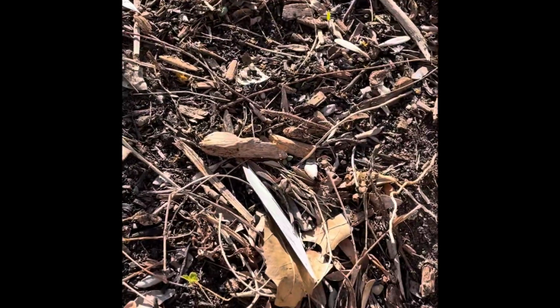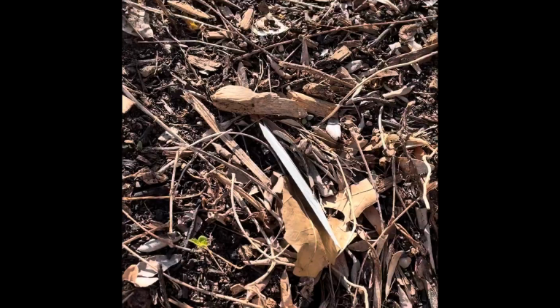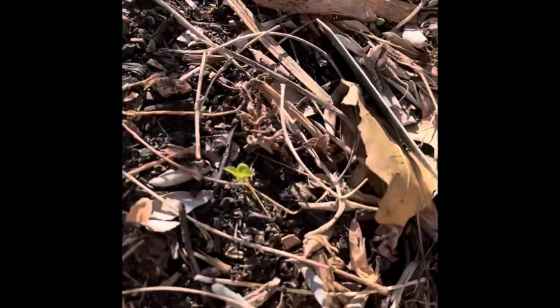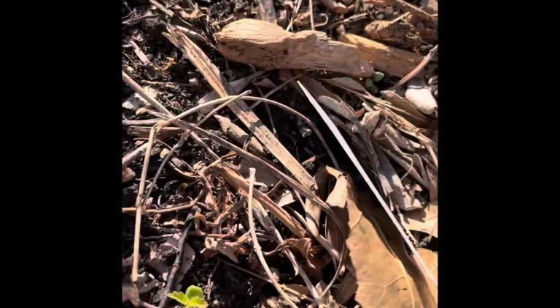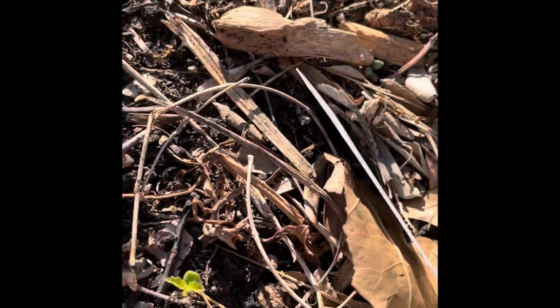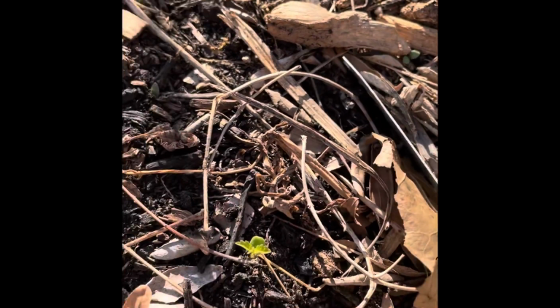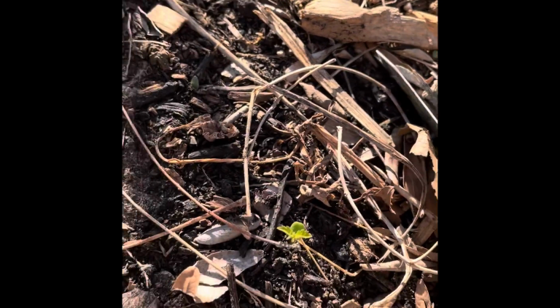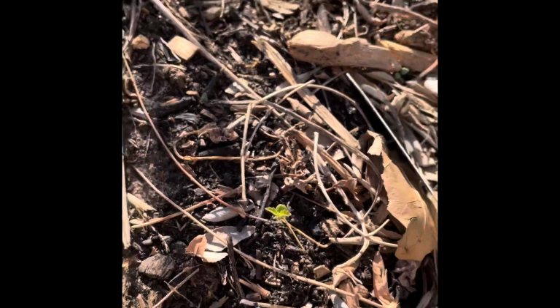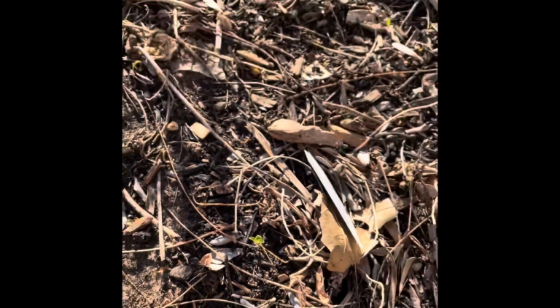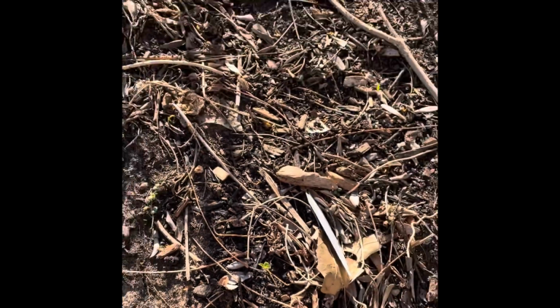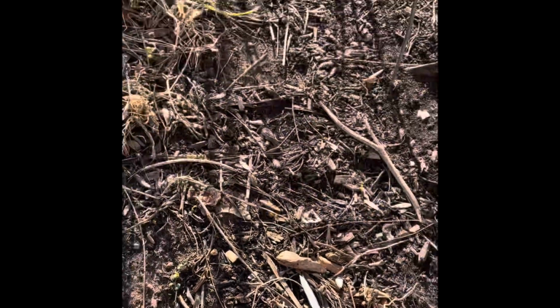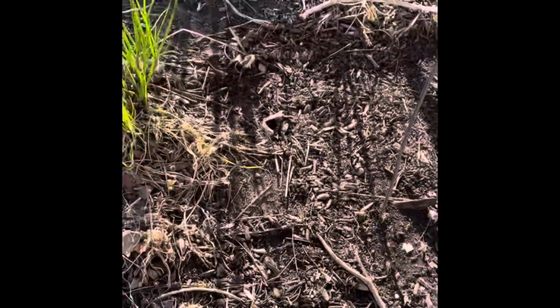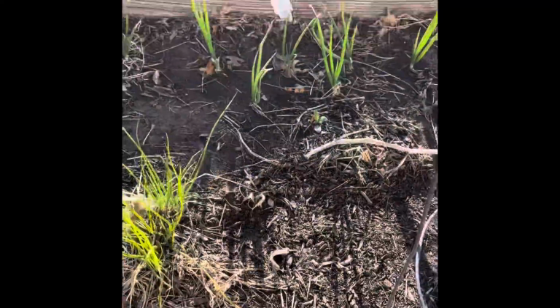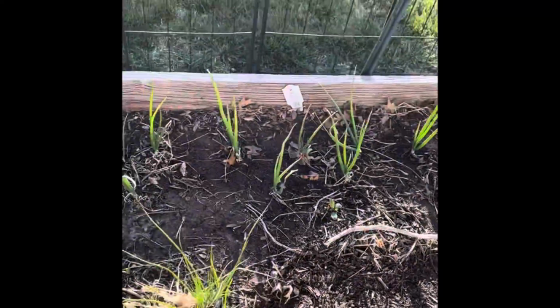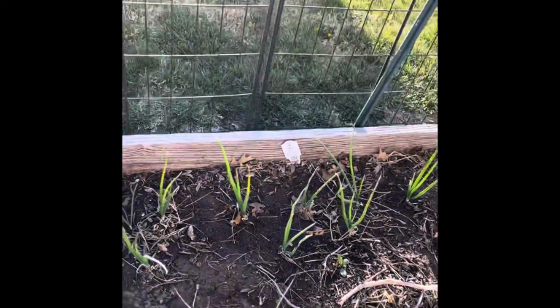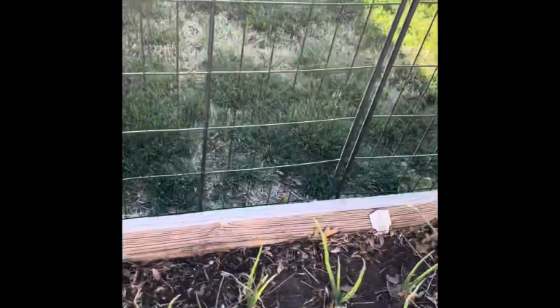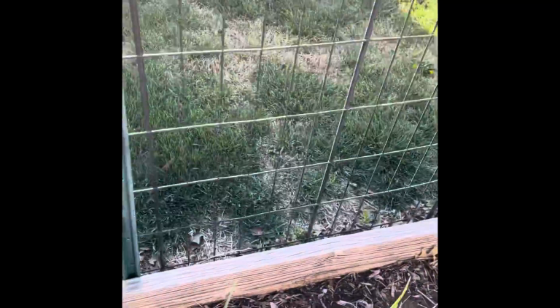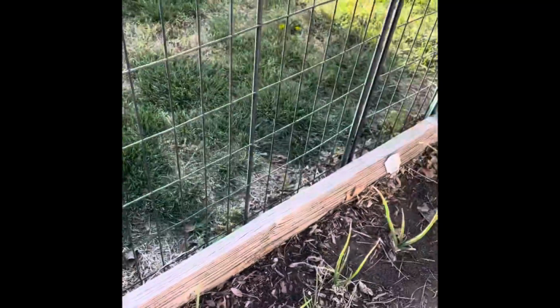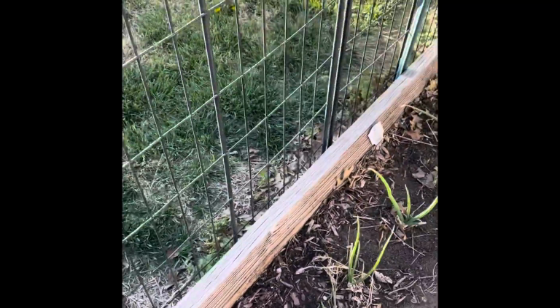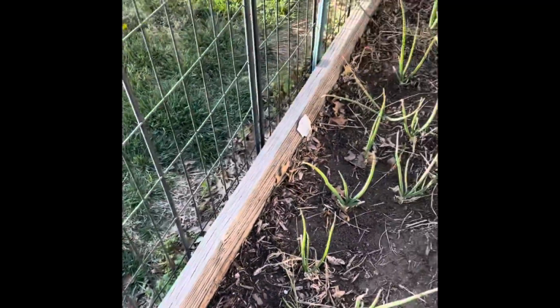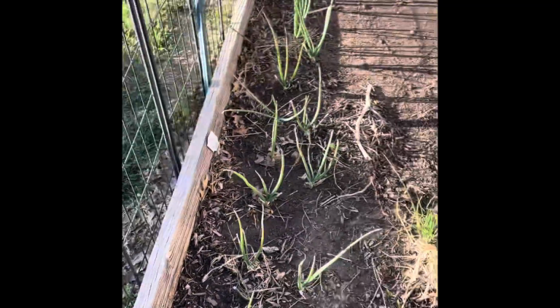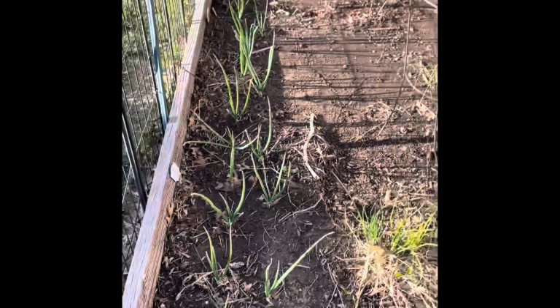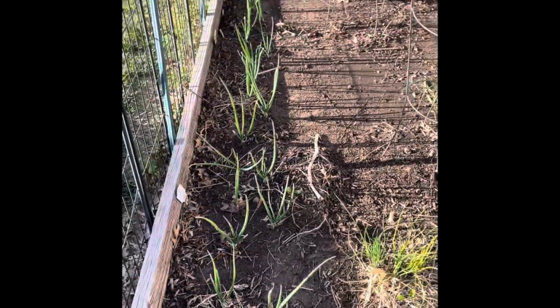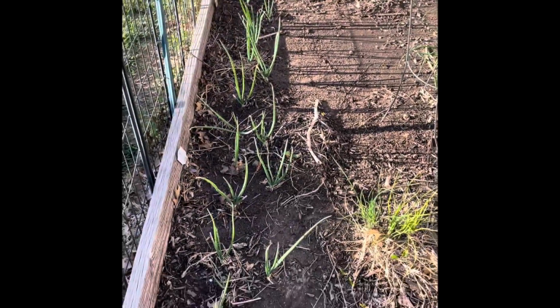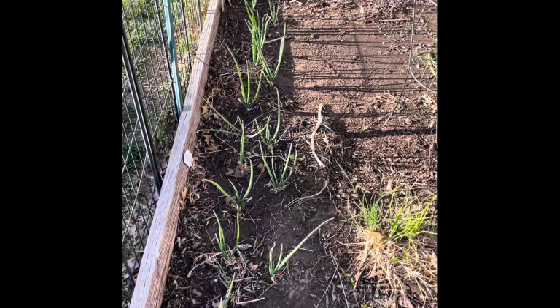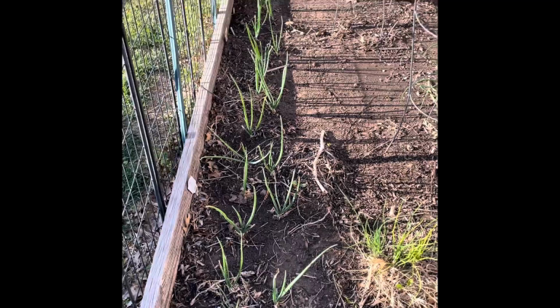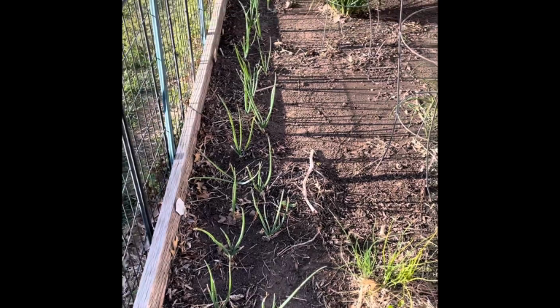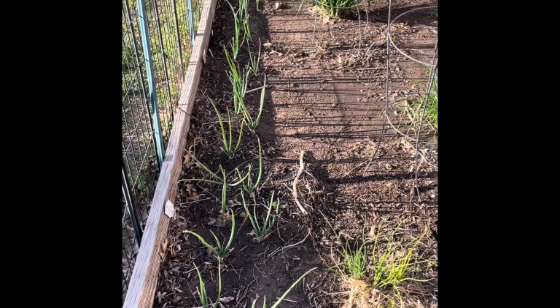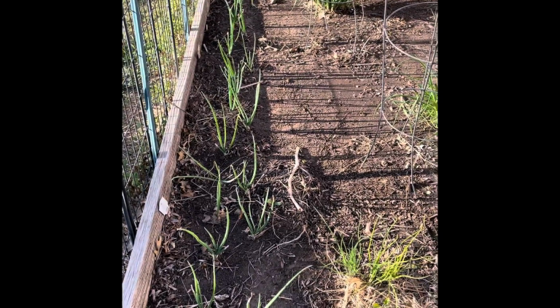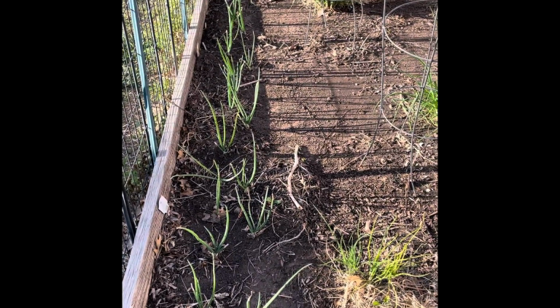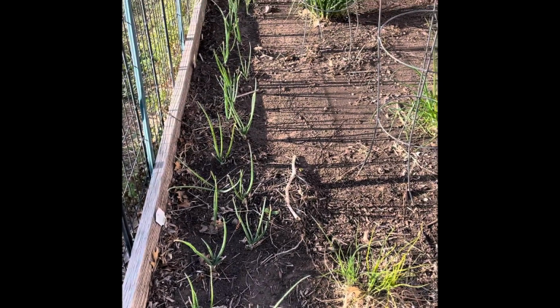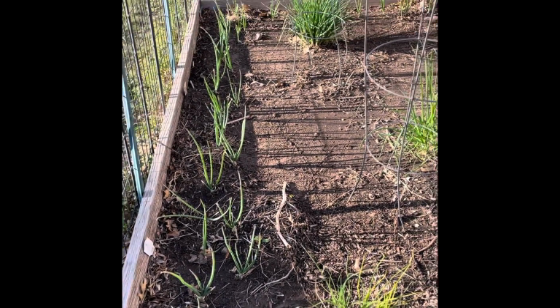This might be some basil. That's it for now. Early, mid-April. That's my garden.